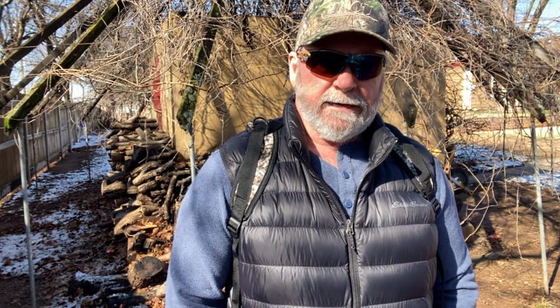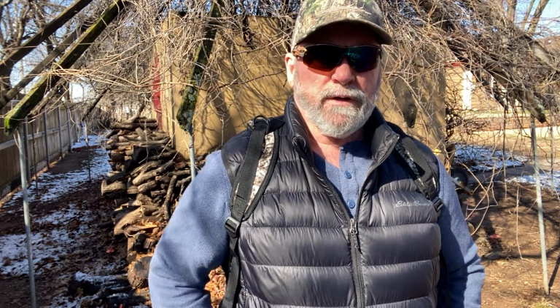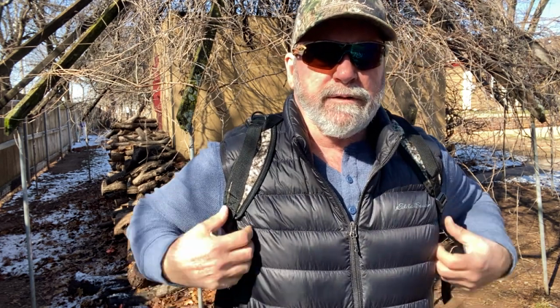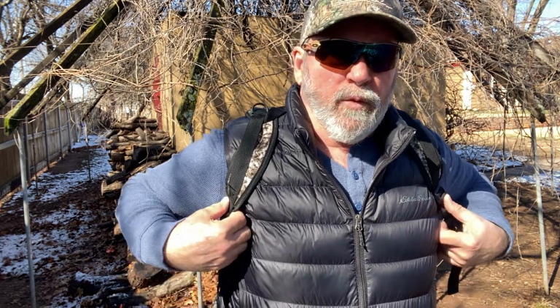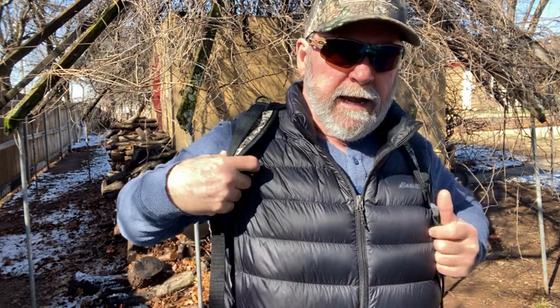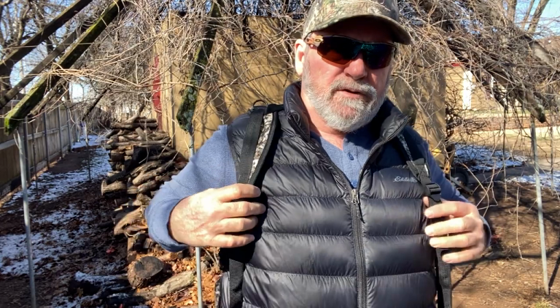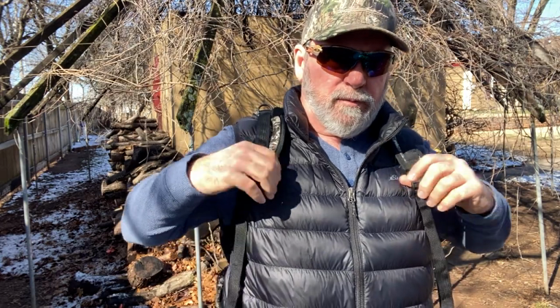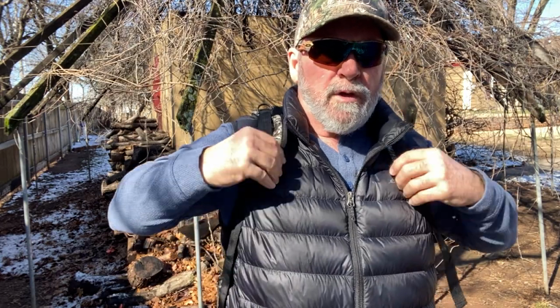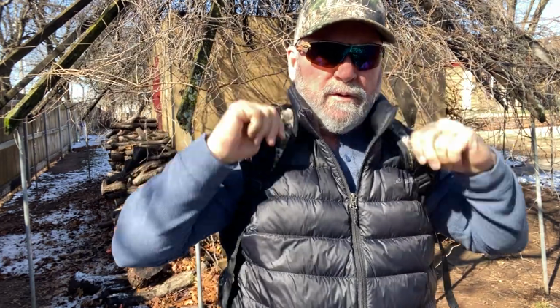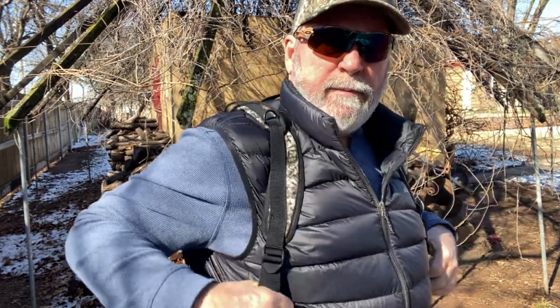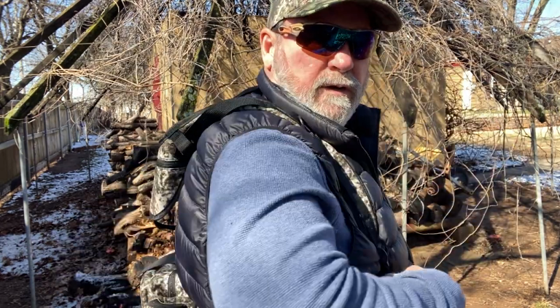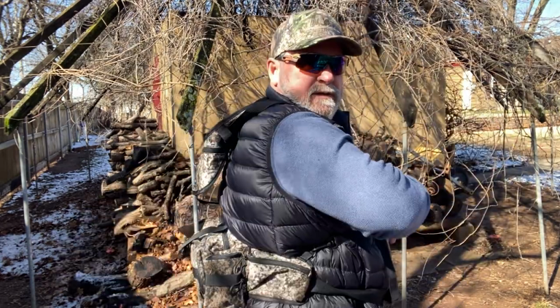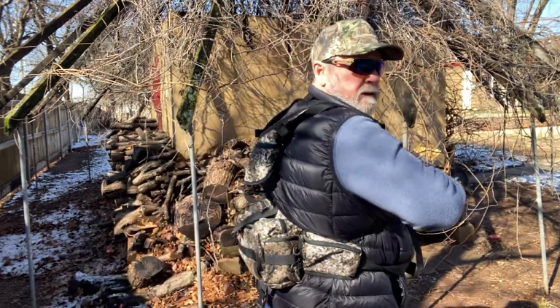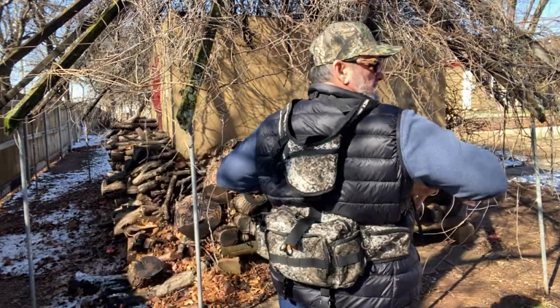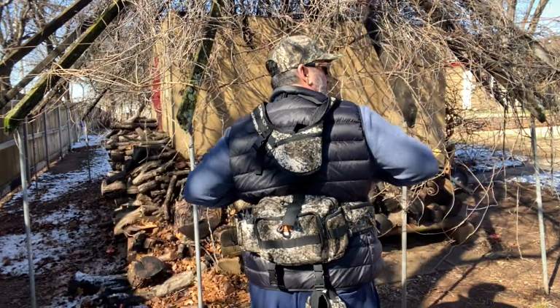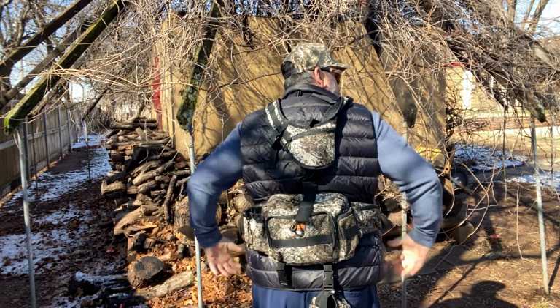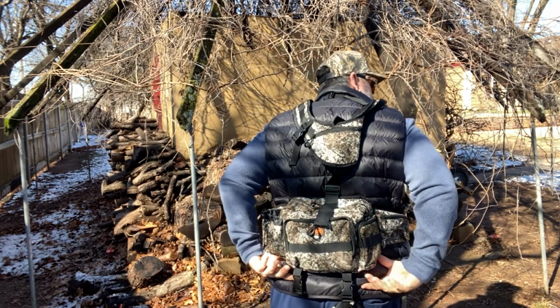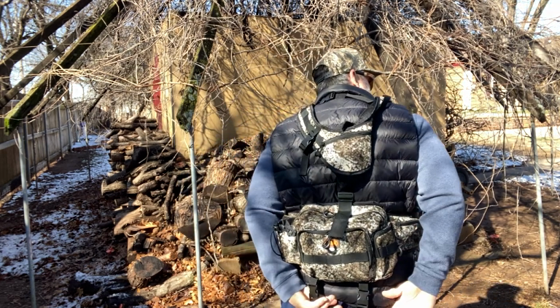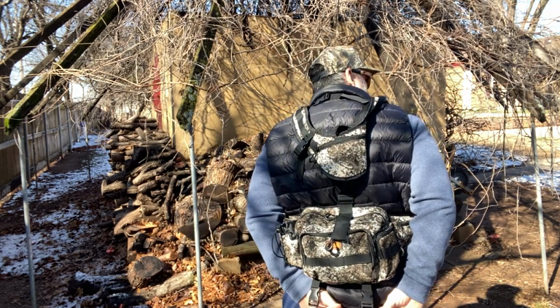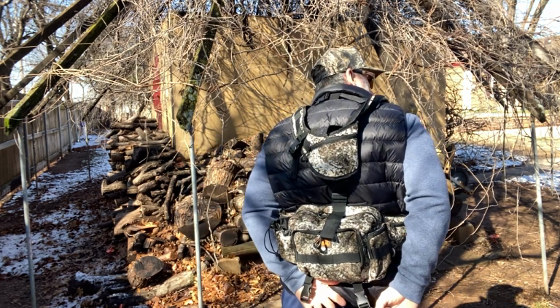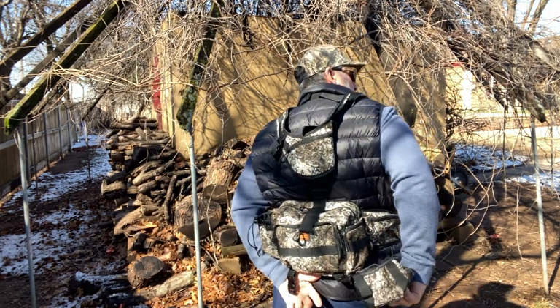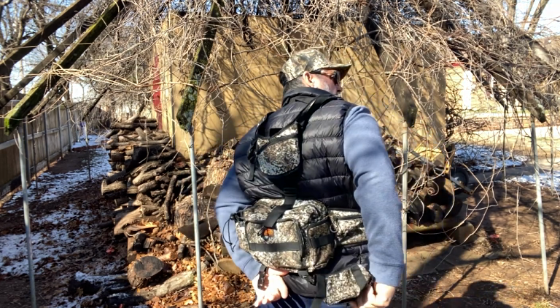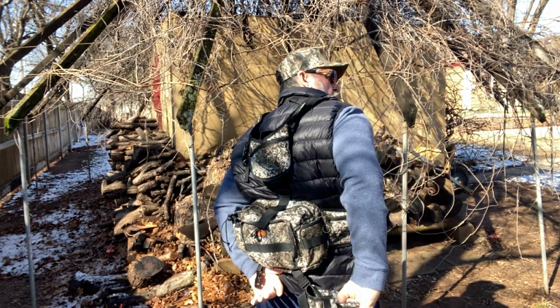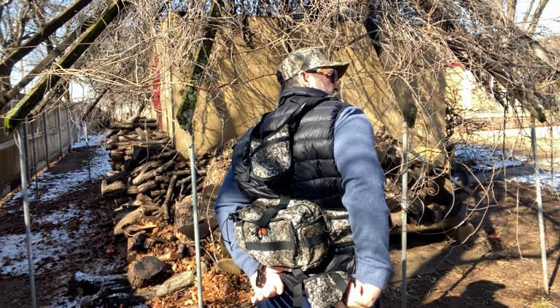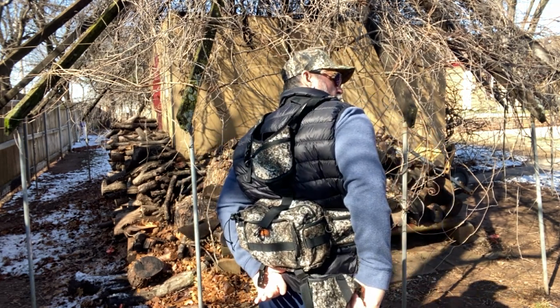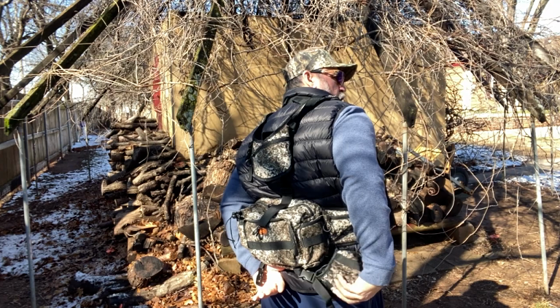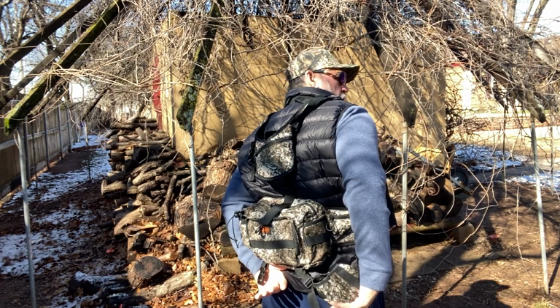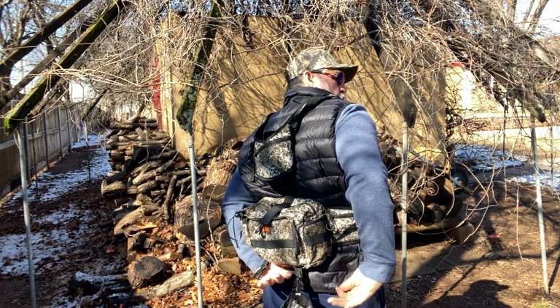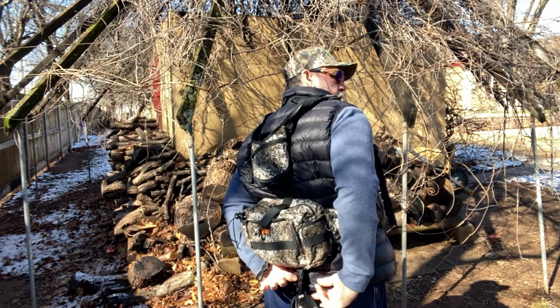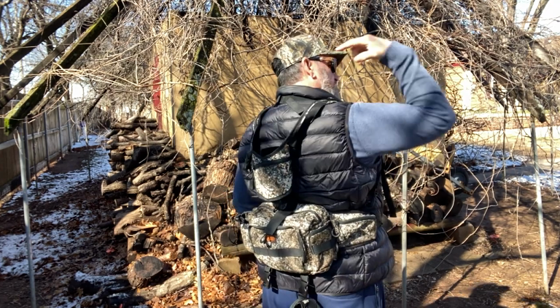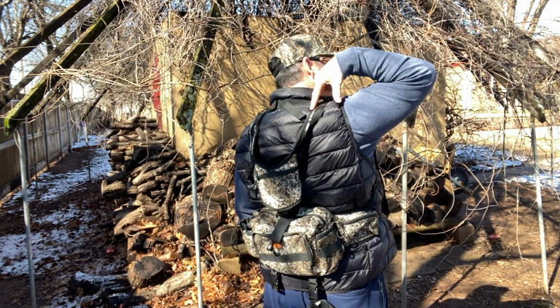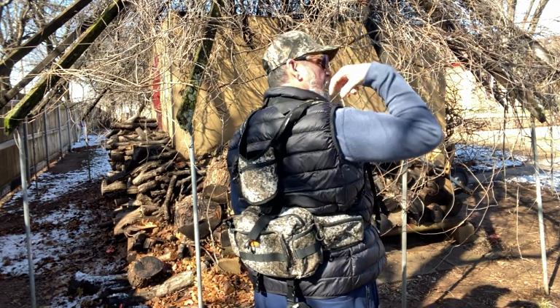It's a pretty good rig. I like it. It's comfortable. It's got good straps here. You can see it's a pack that fits on your back. You've got a cup here for your rifle or your bow to hold it here with straps on the back.